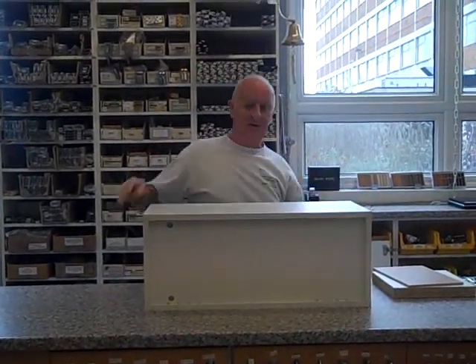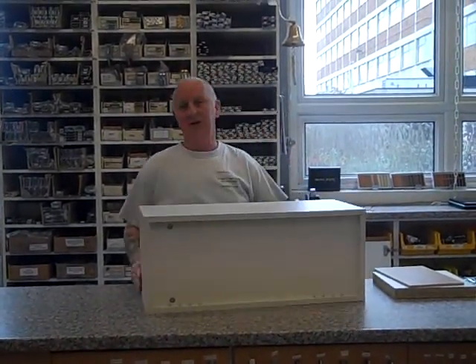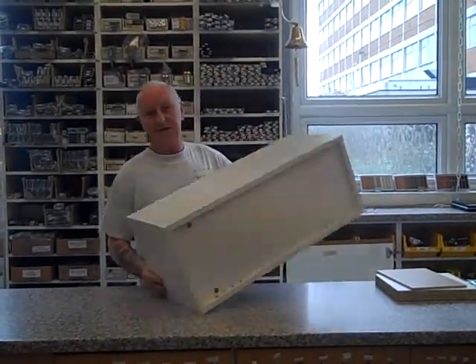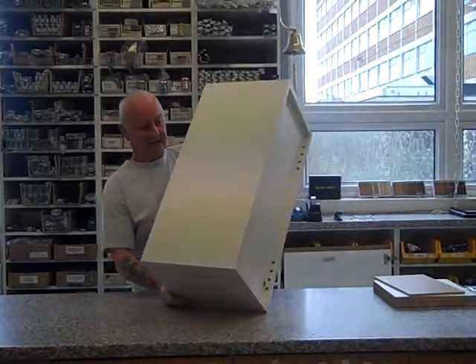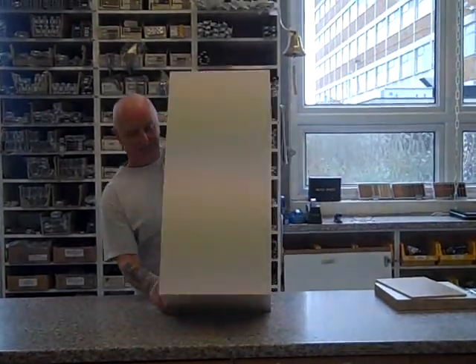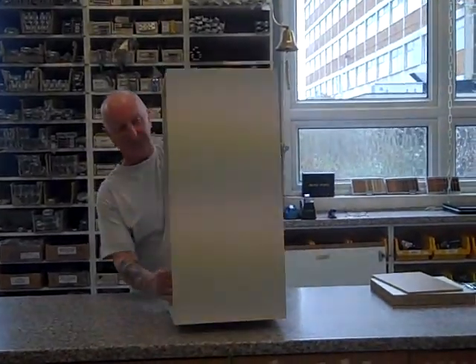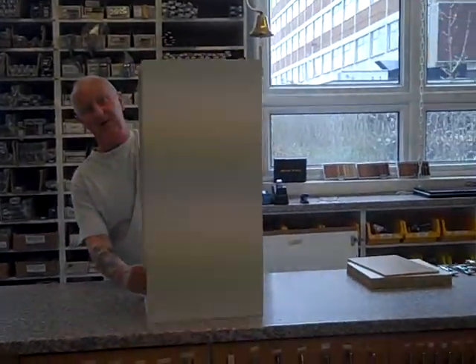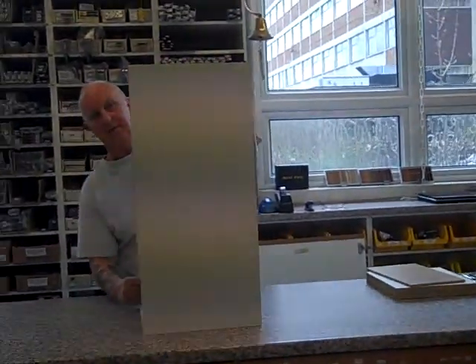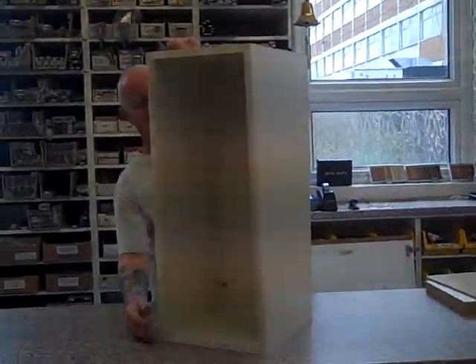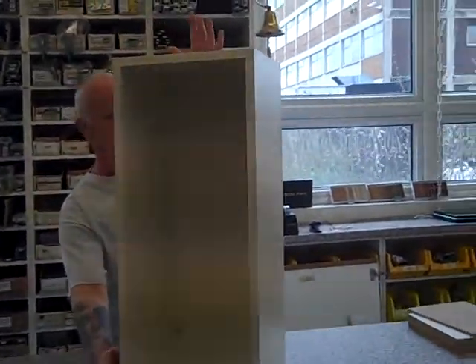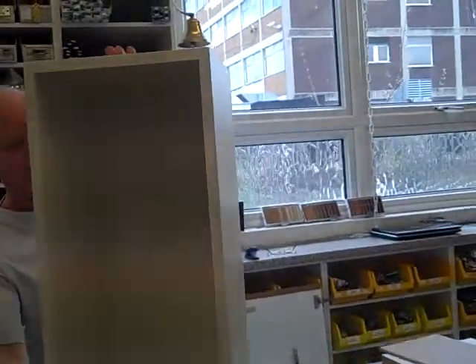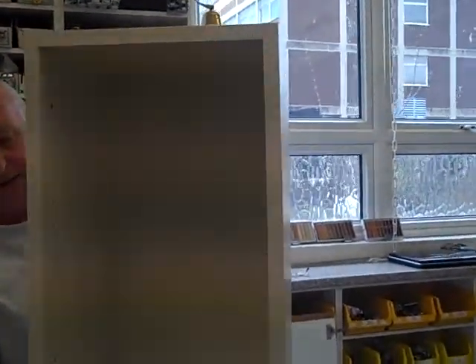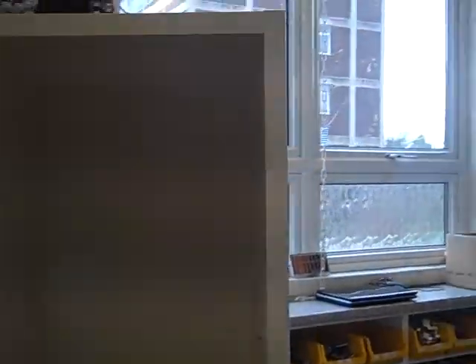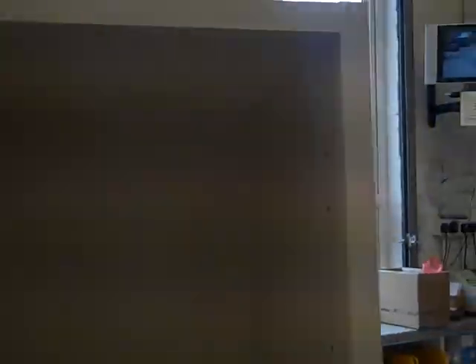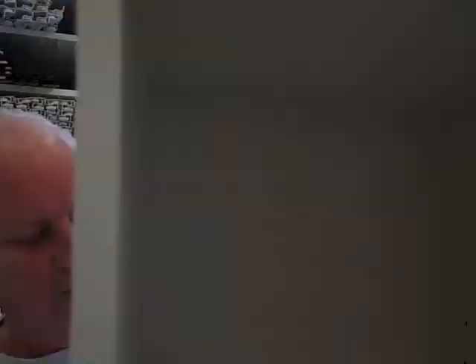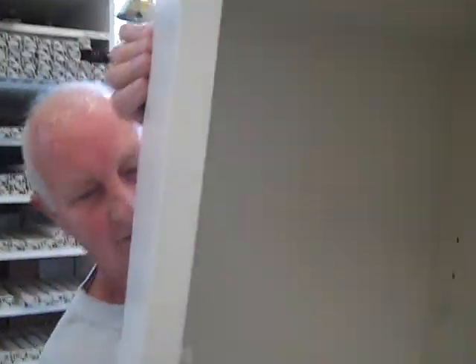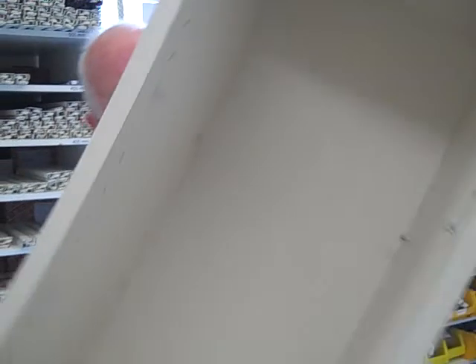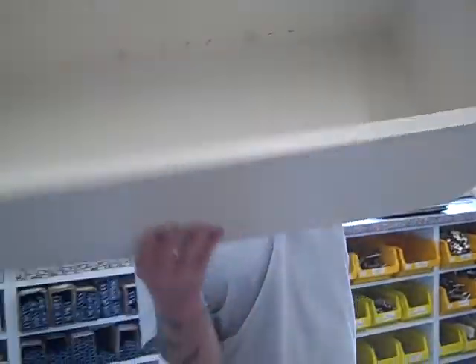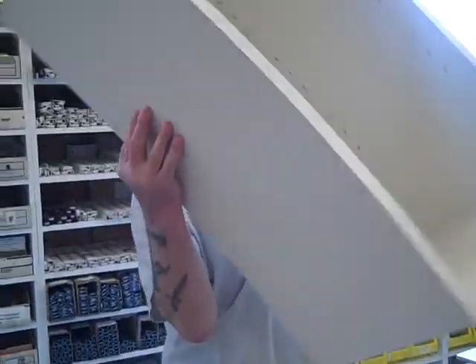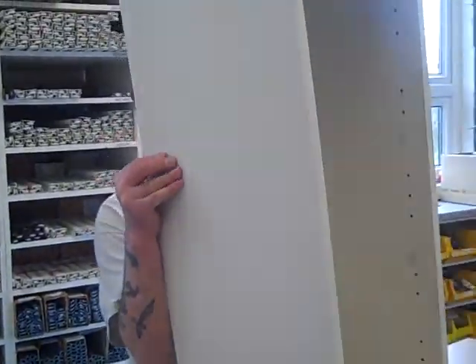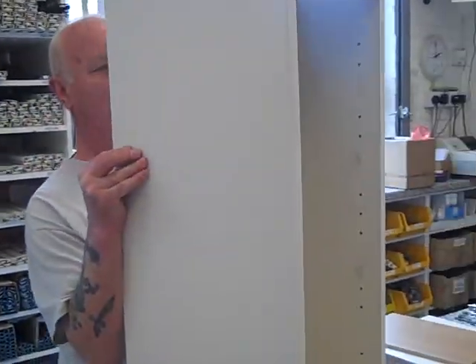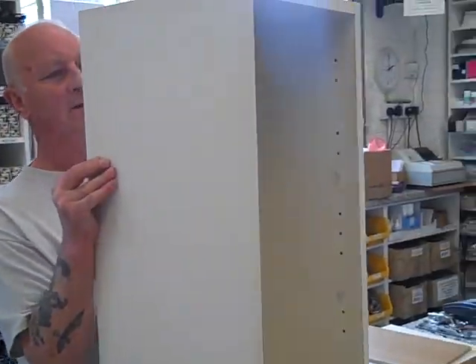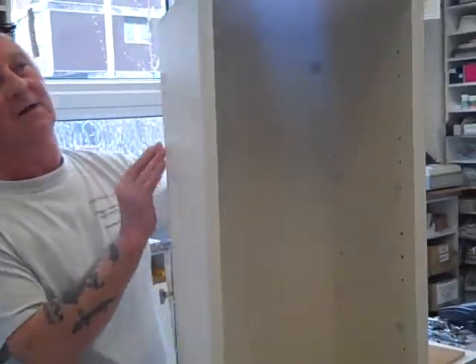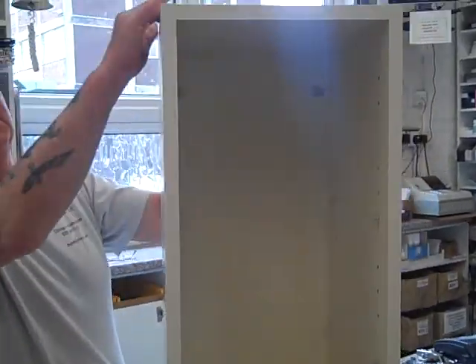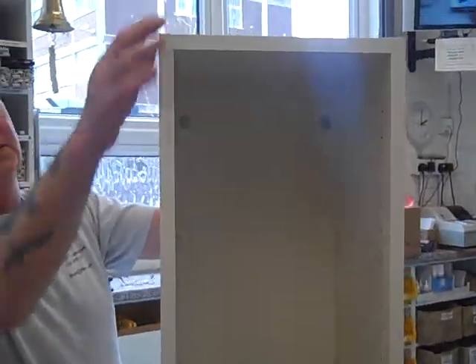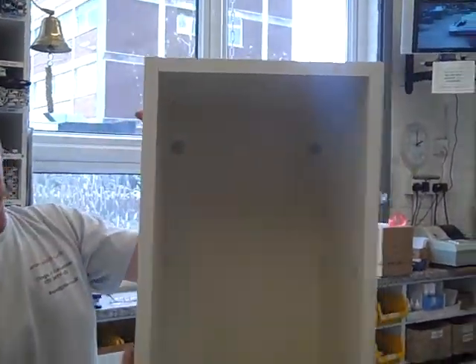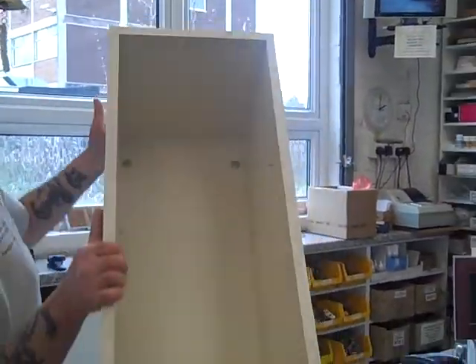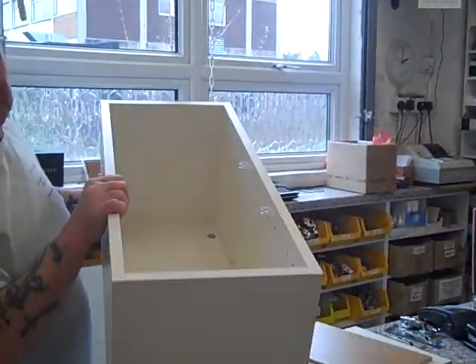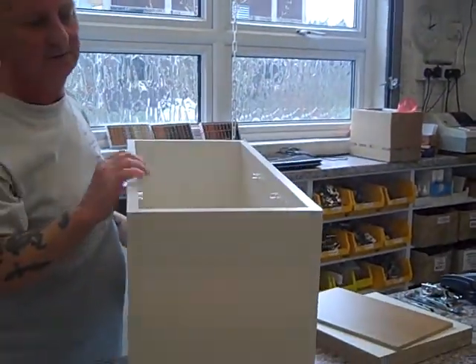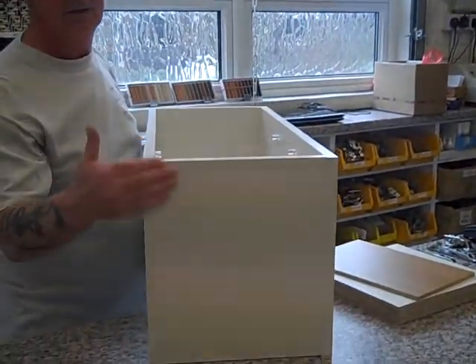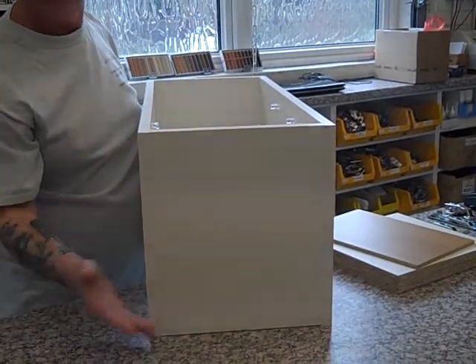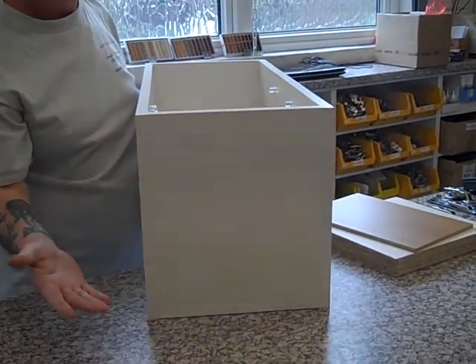That's your carcass made. So that one is on there — I've got it upside down, let's whizz it over. That's the carcass. You've got no cams or dowels showing on there.